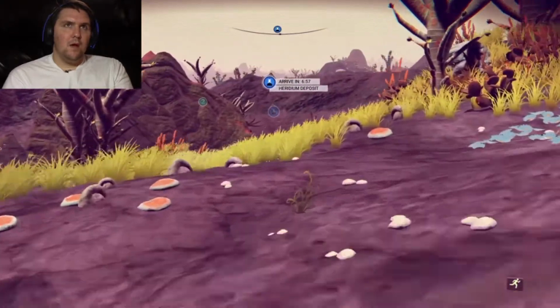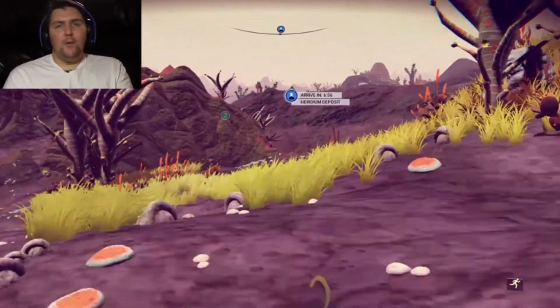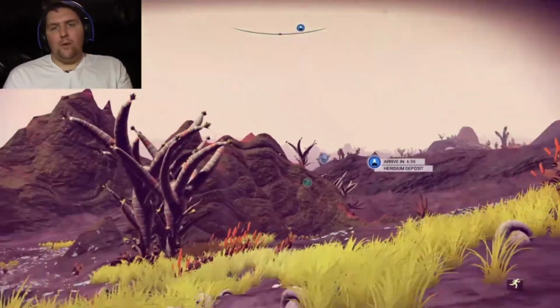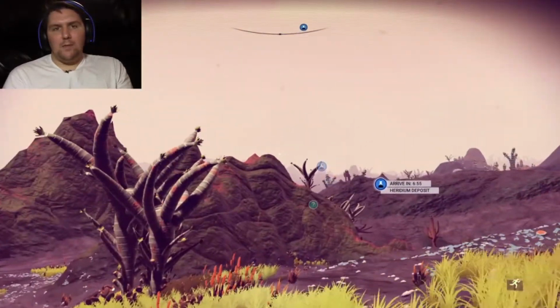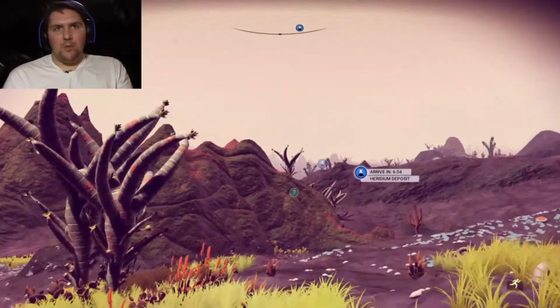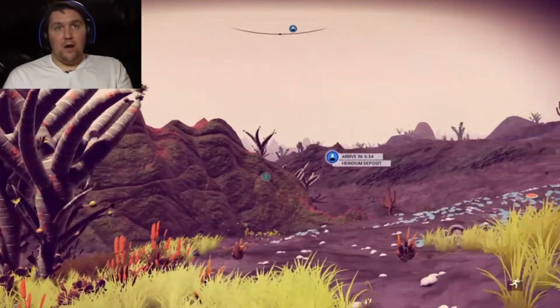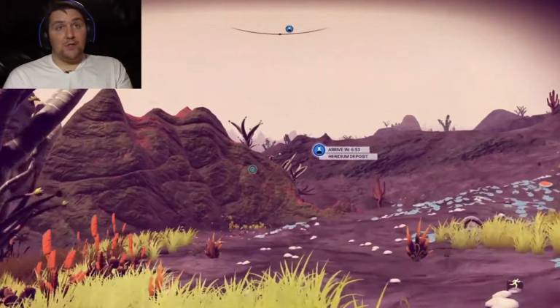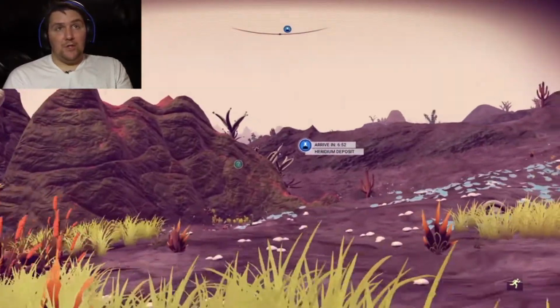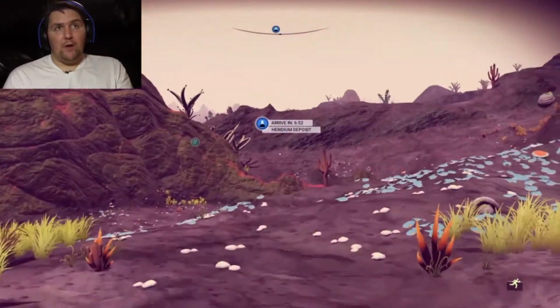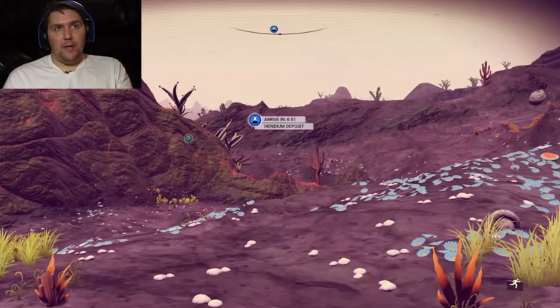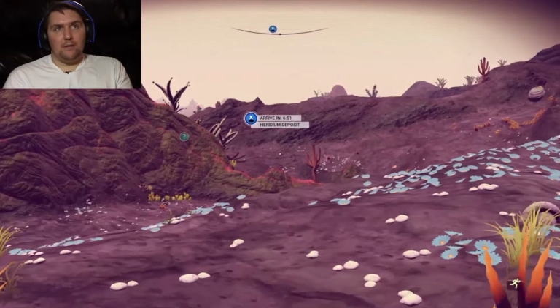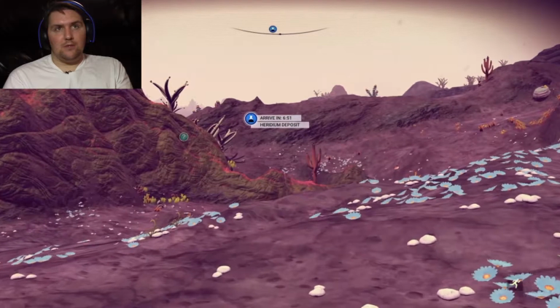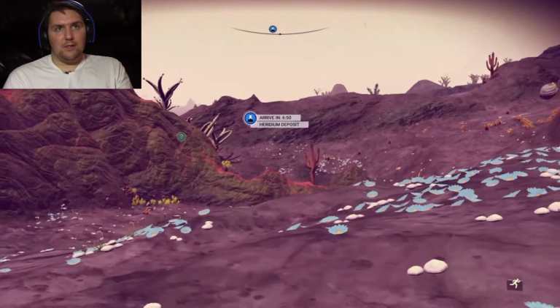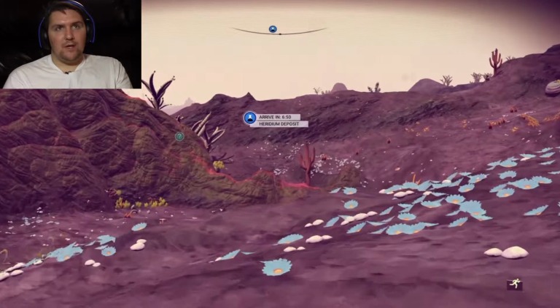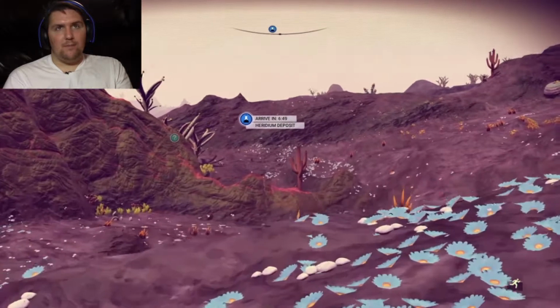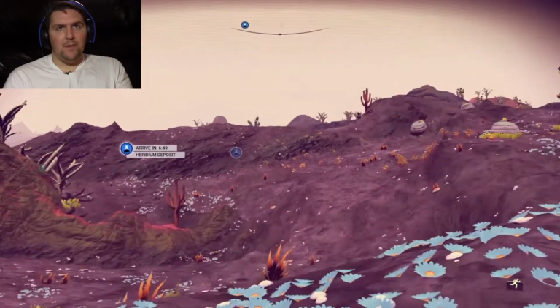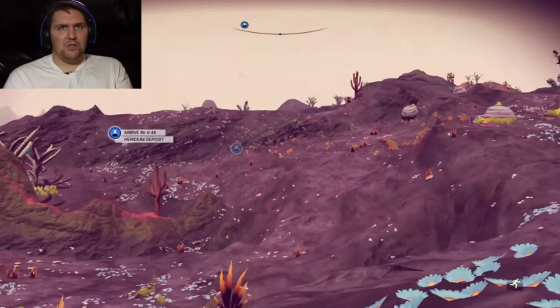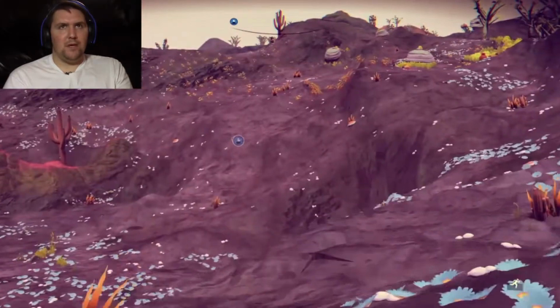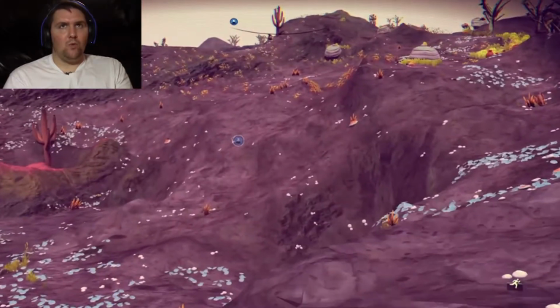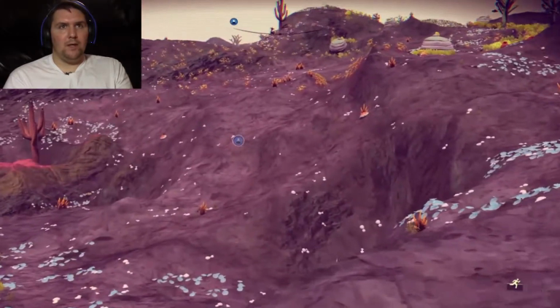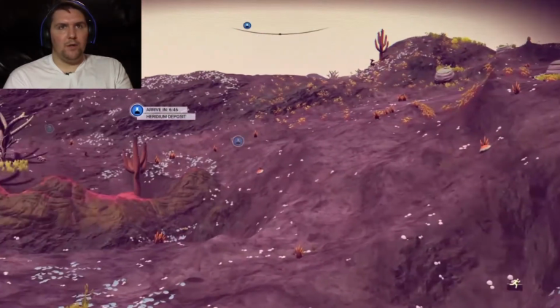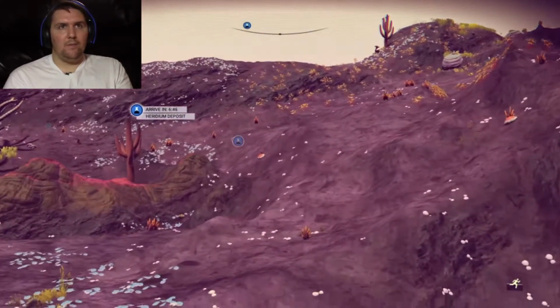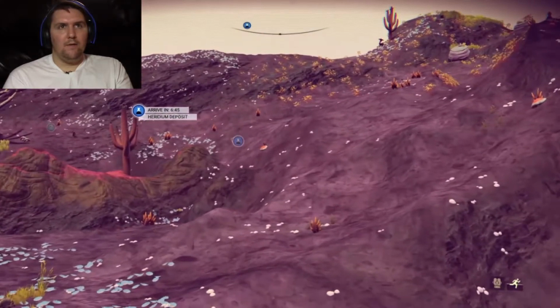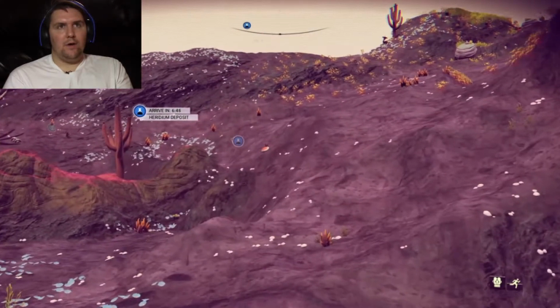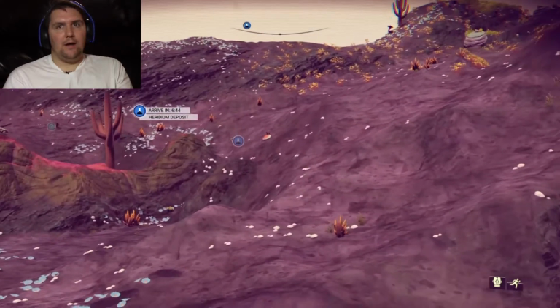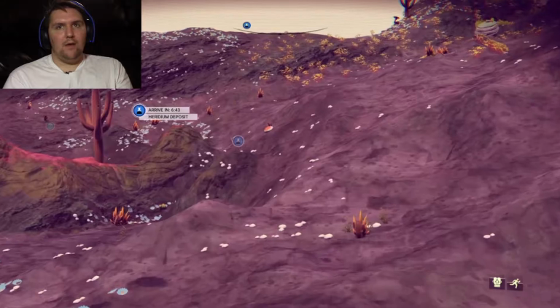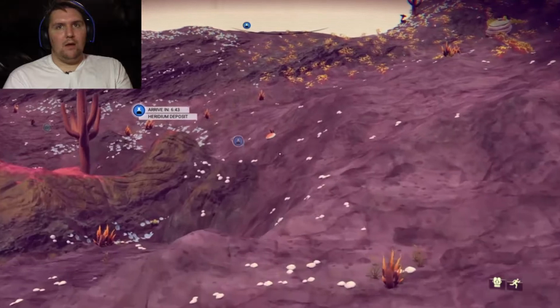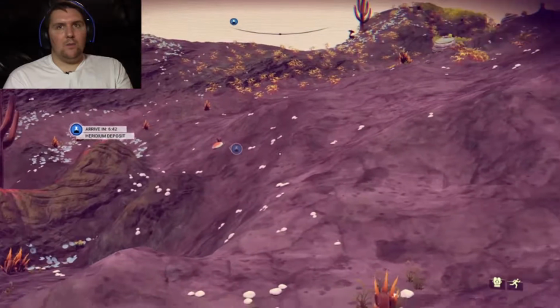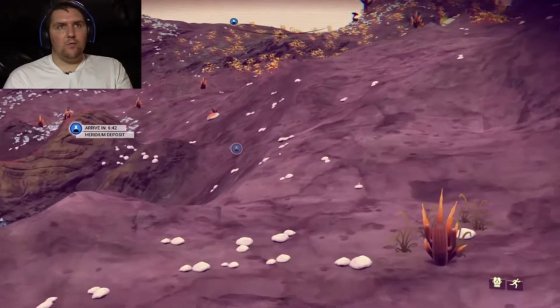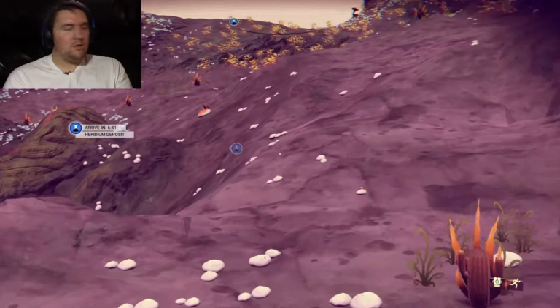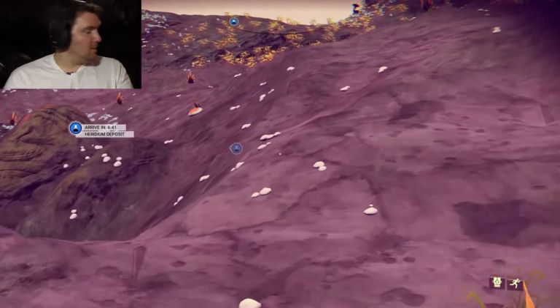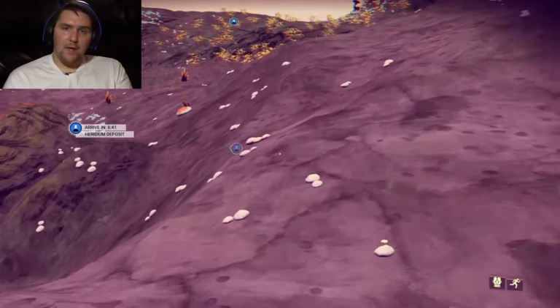I'm hoping that once I get my ship prepared I can just fly it around the planet to save time. Maybe this beginning section is just wanting me to really figure out how to navigate and how all my stuff works.